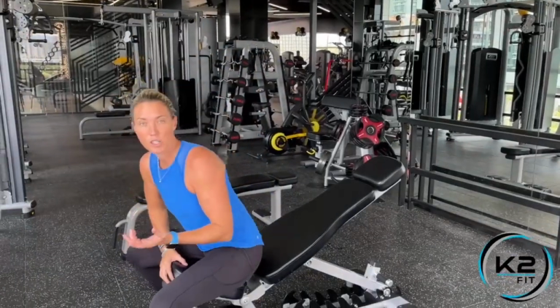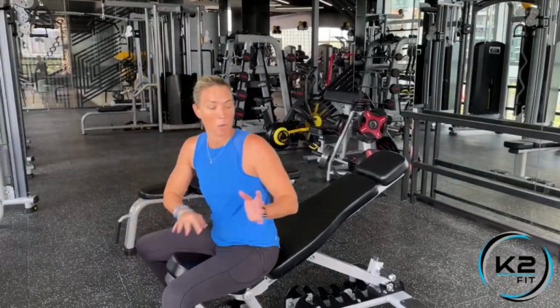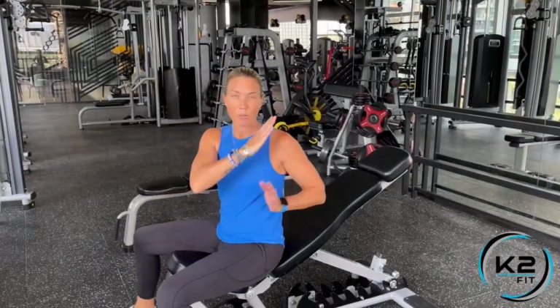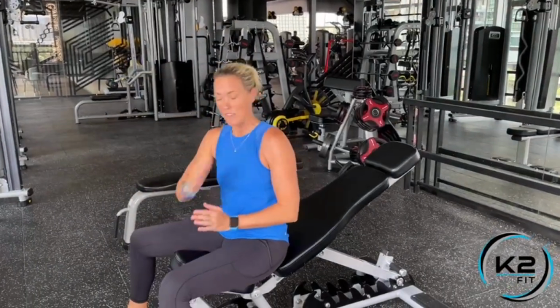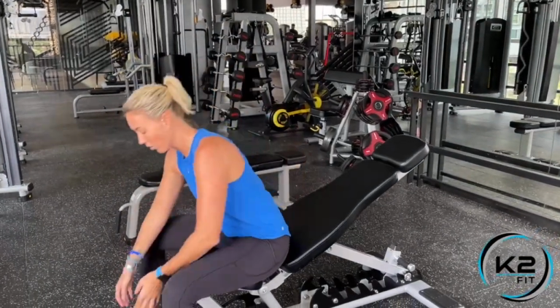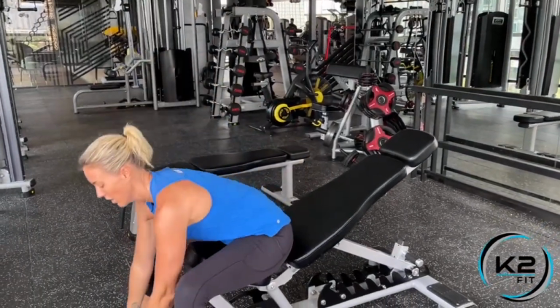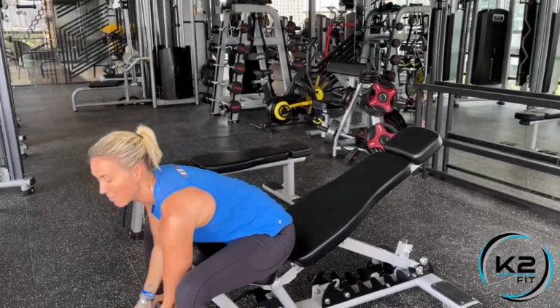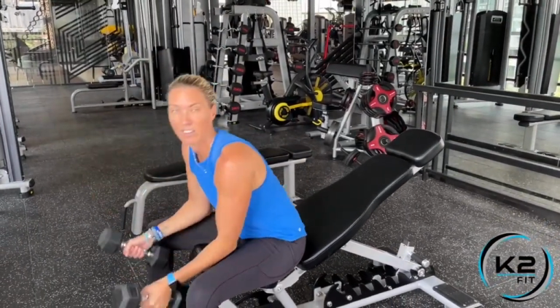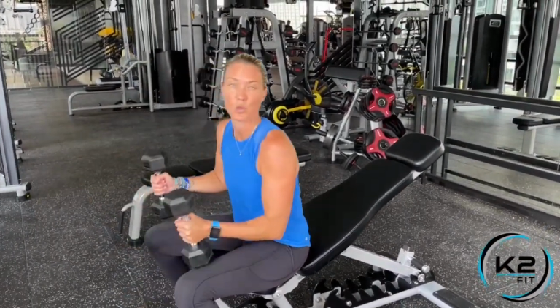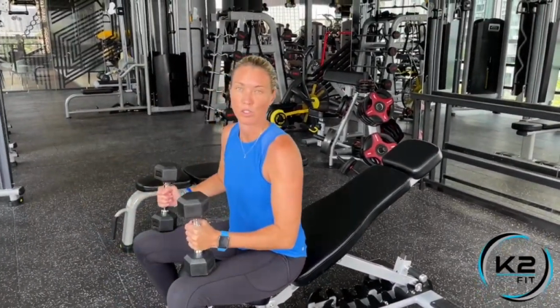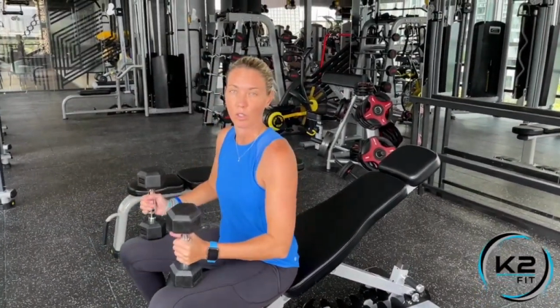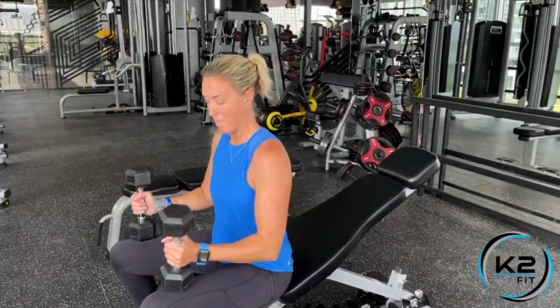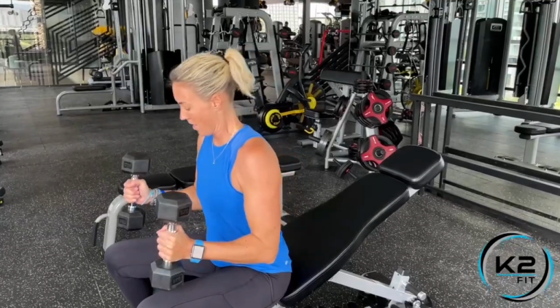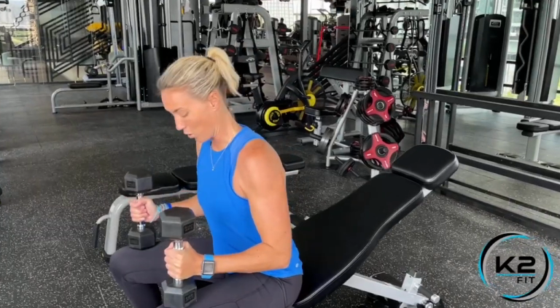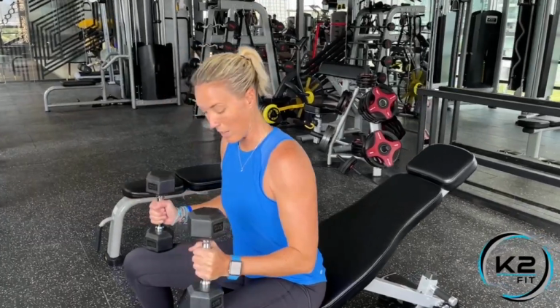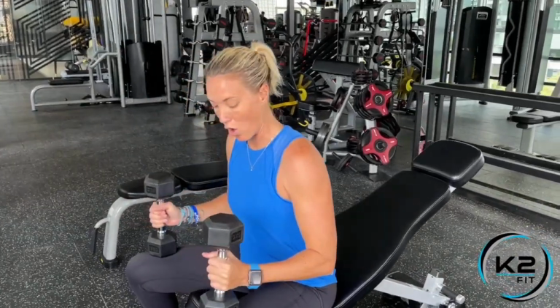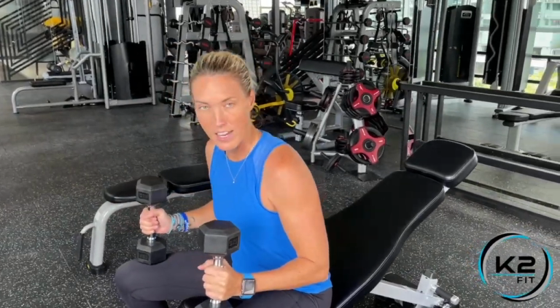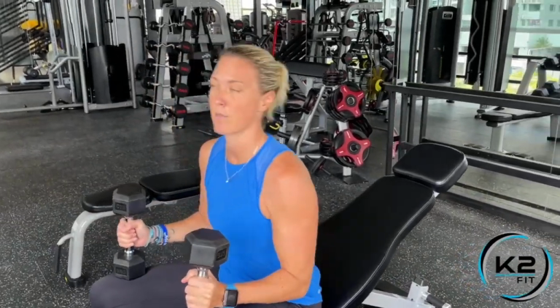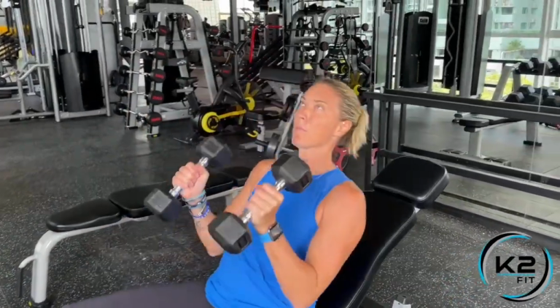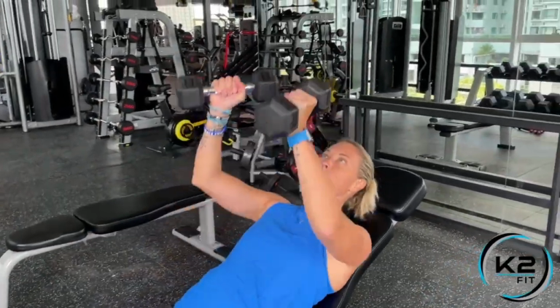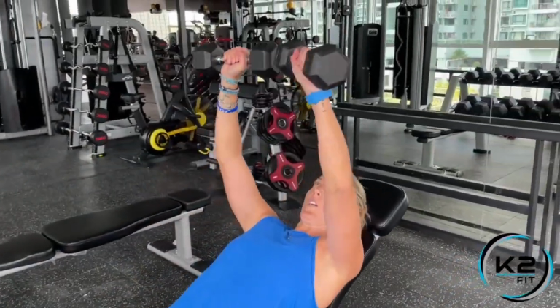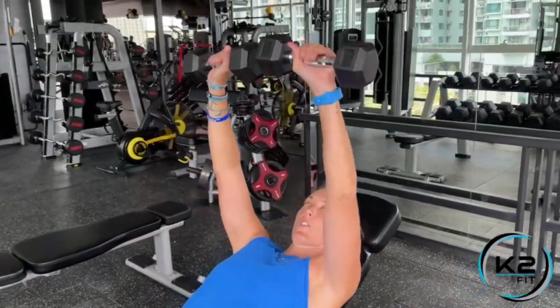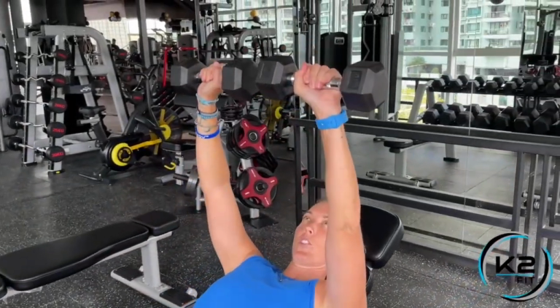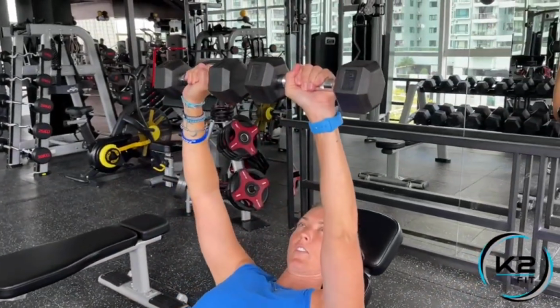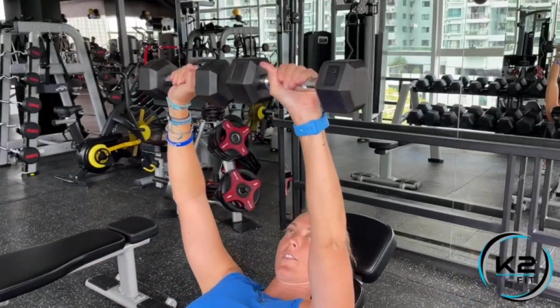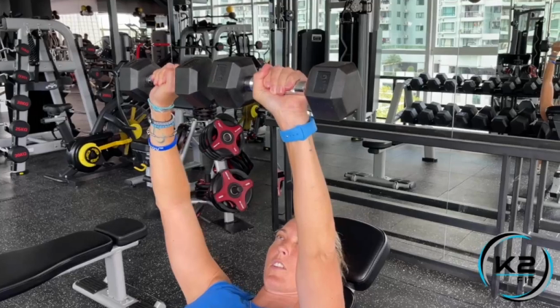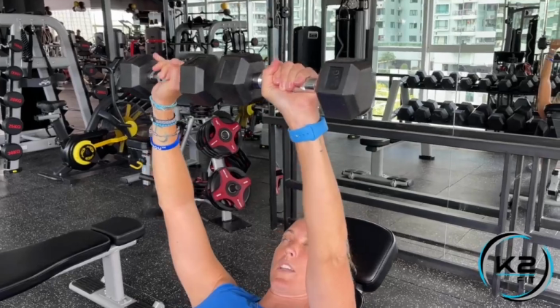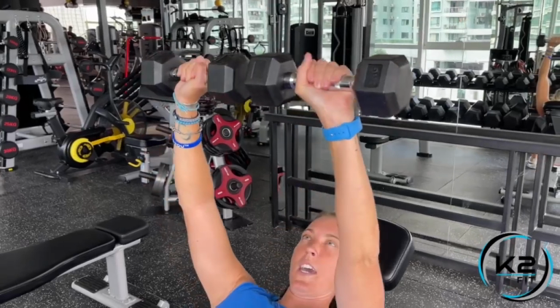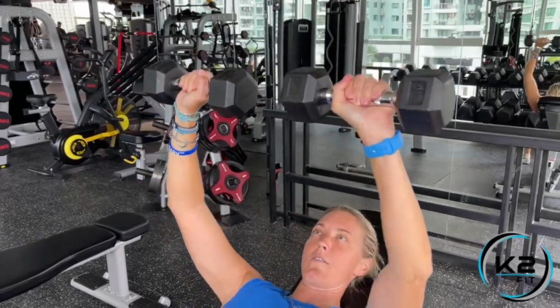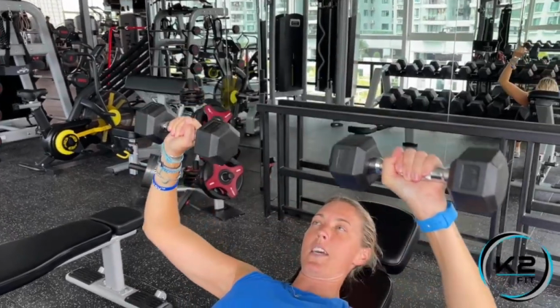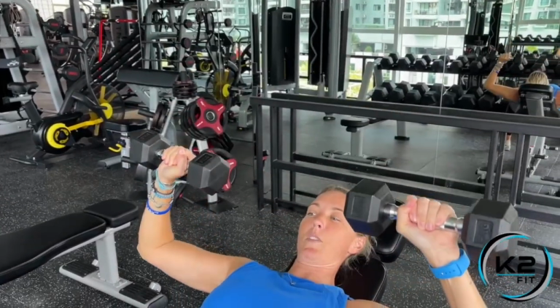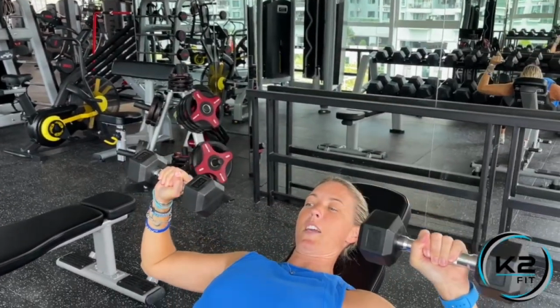If you have shoulder issues, you can play around with the angle to make it suit you. Put your dumbbells on your thighs and pop them up over the top of the chest — that's your starting point.